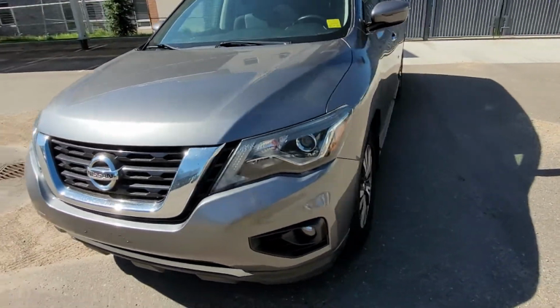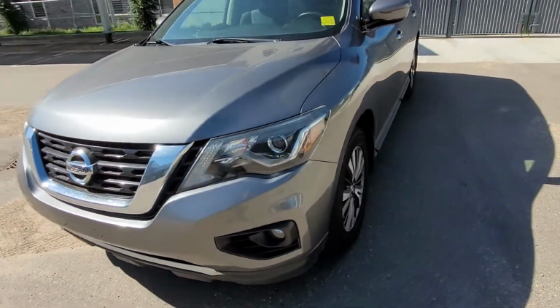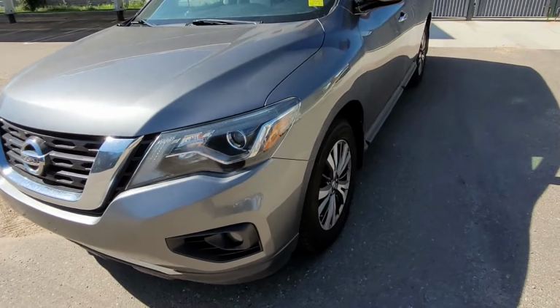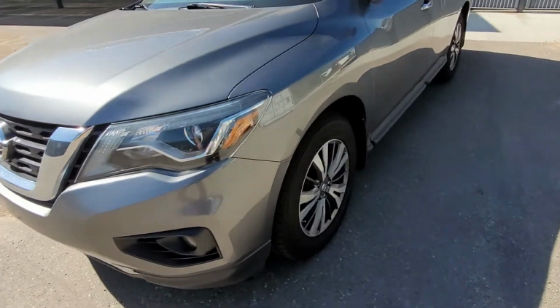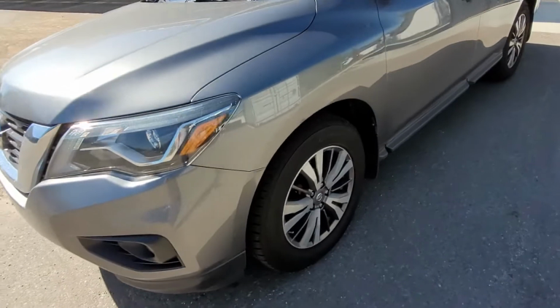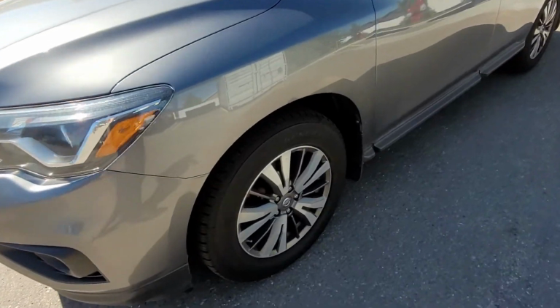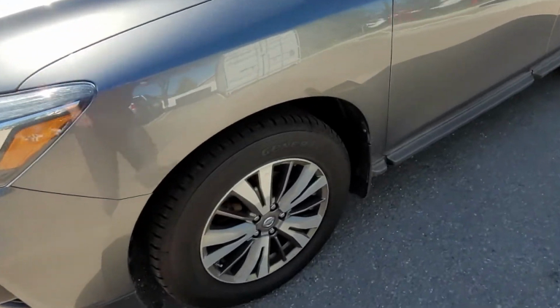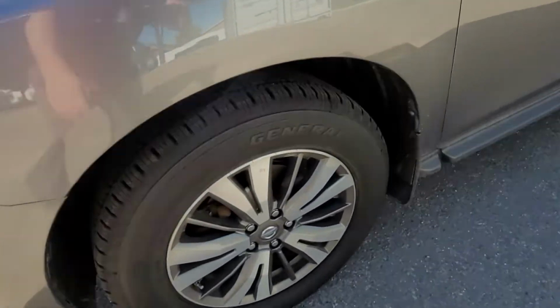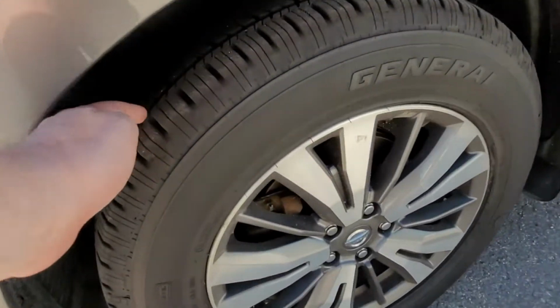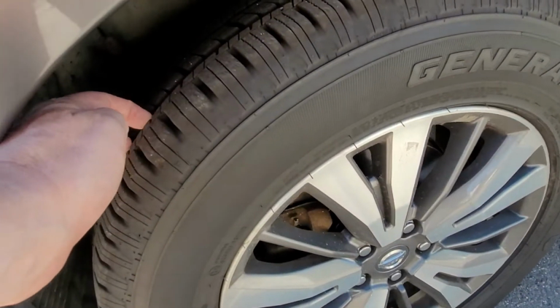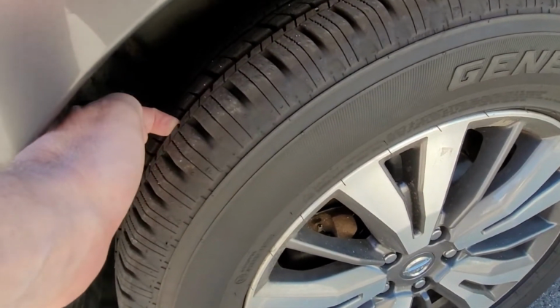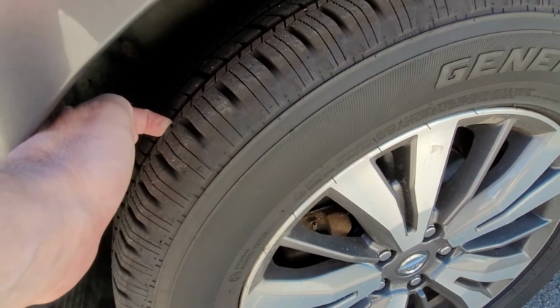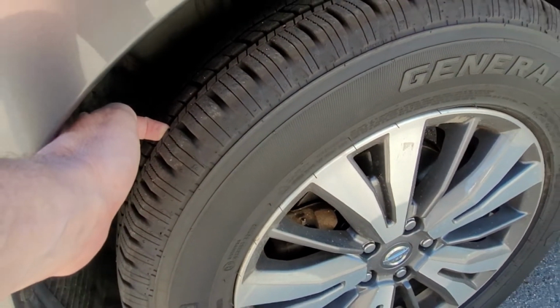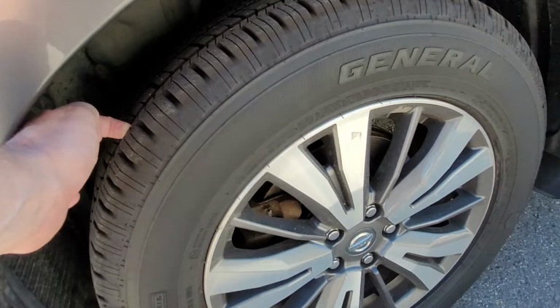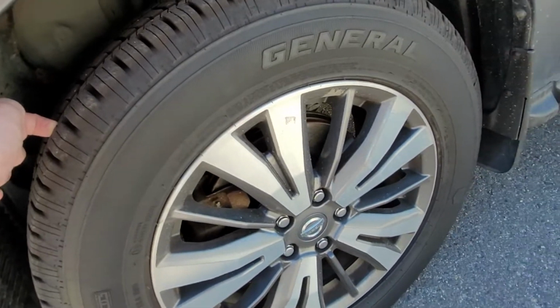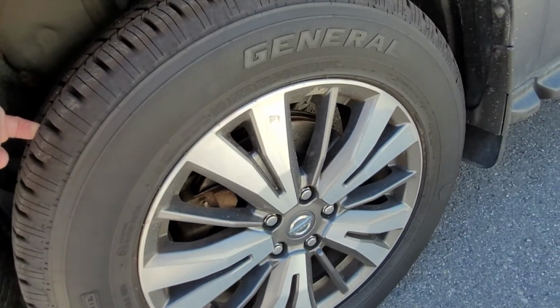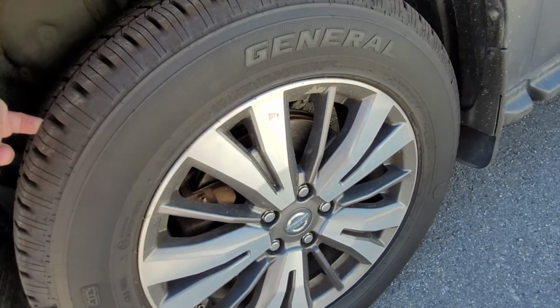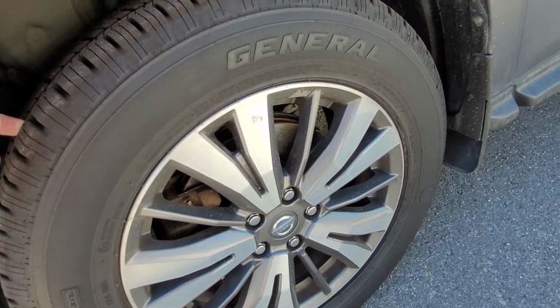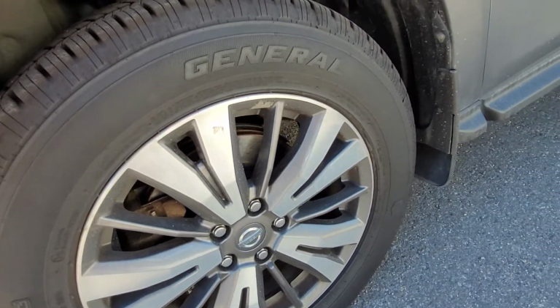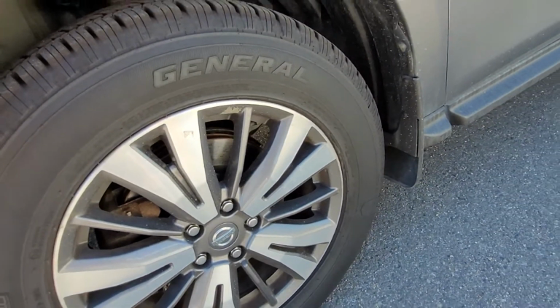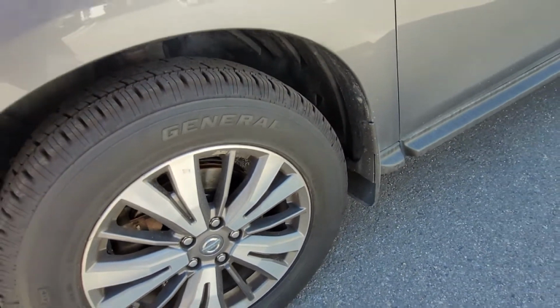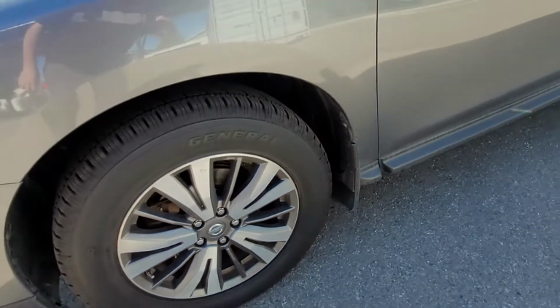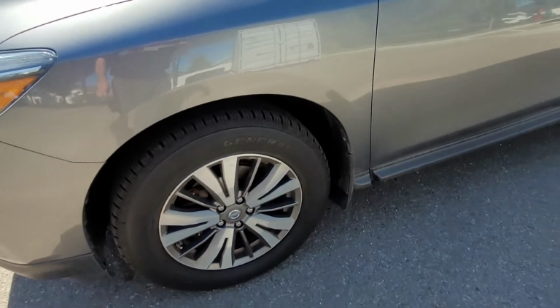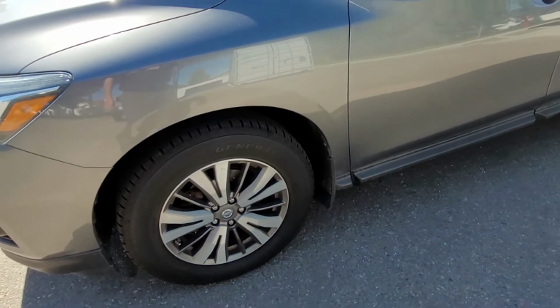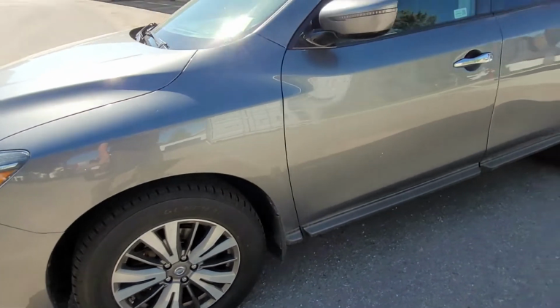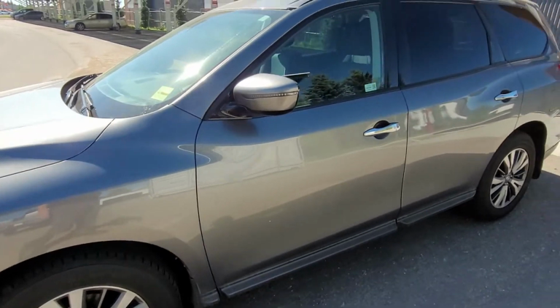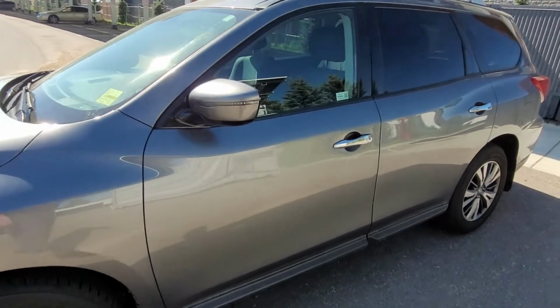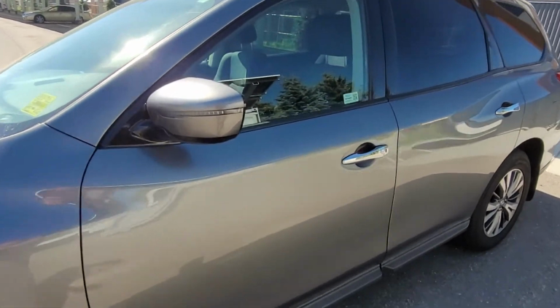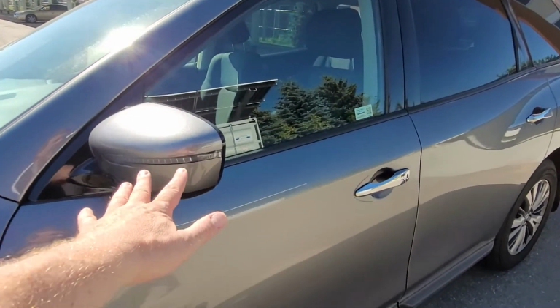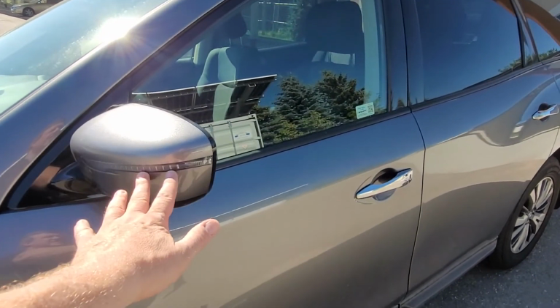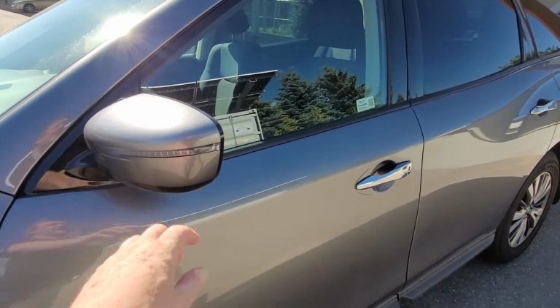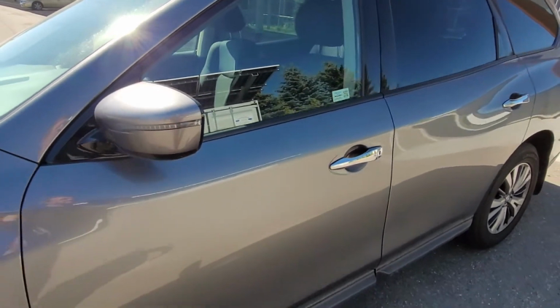Moving our way around, we'll come in on these tires — excellent trim on these tires. The Nissan badging in the center hub there, and you've got the signal light here on the outside of the mirror.